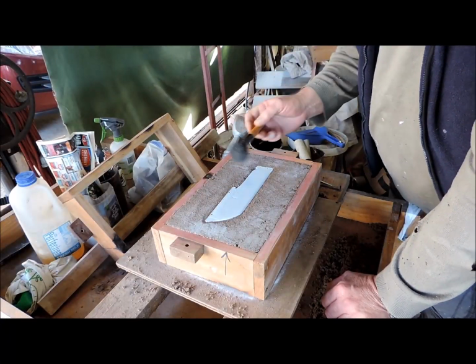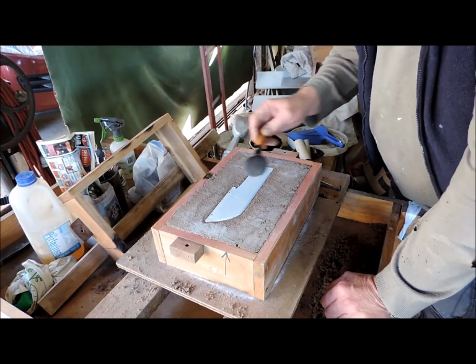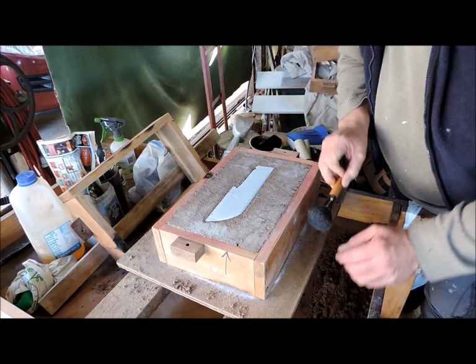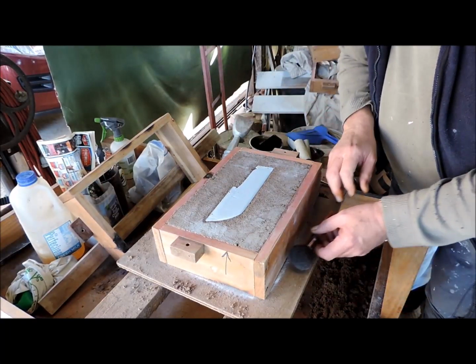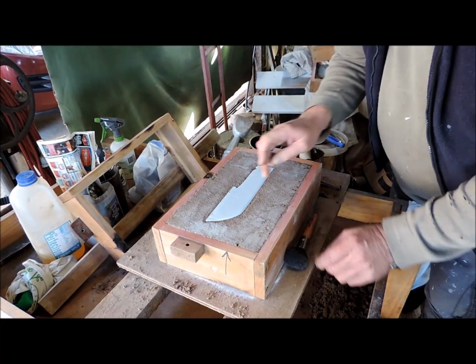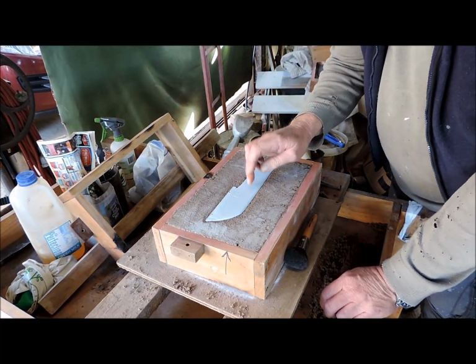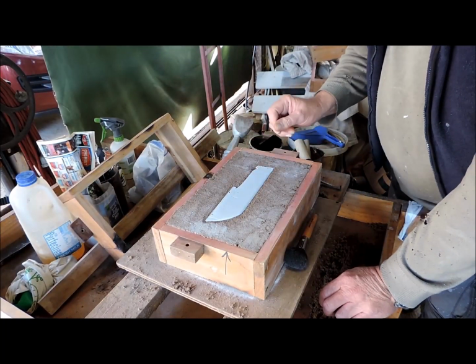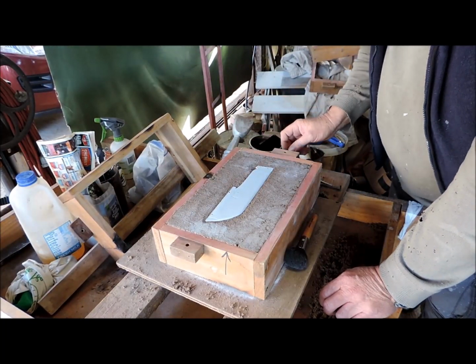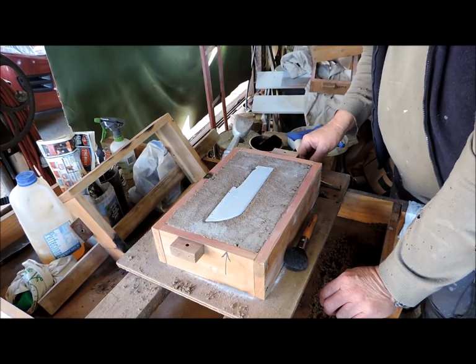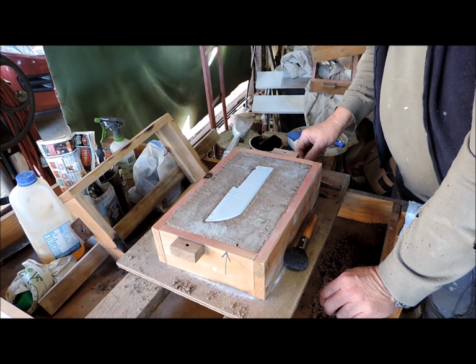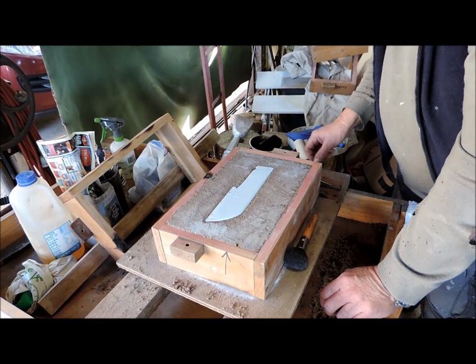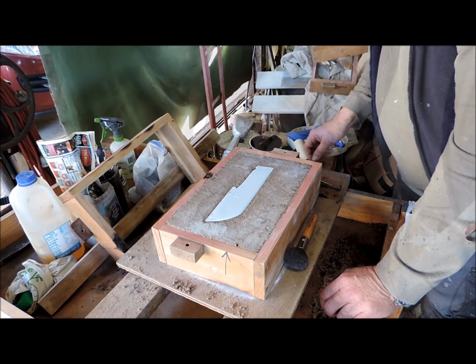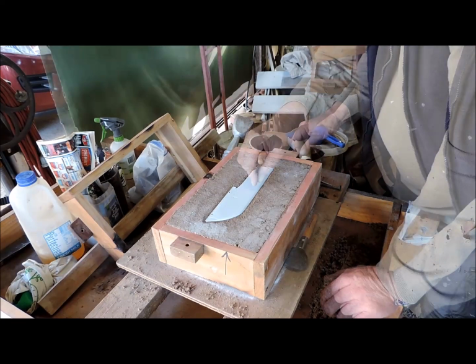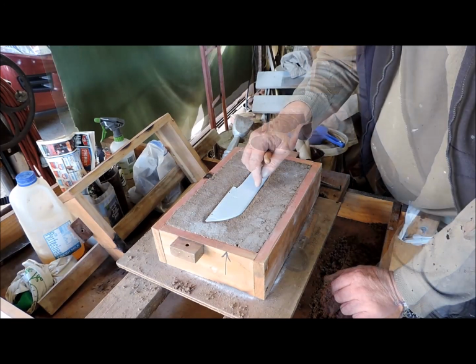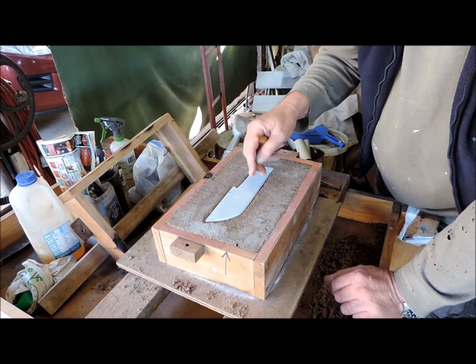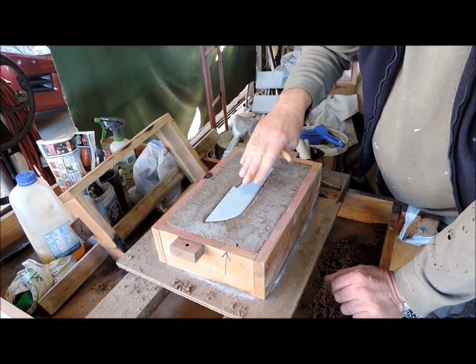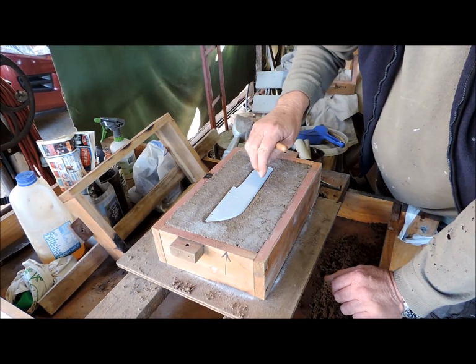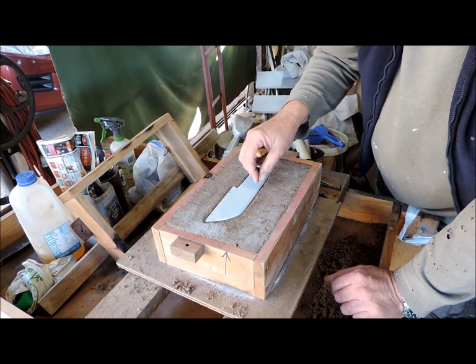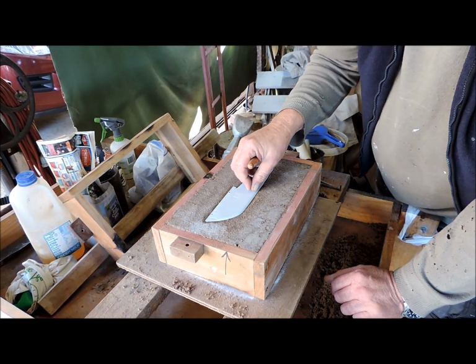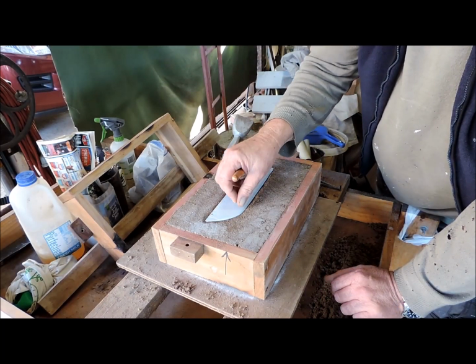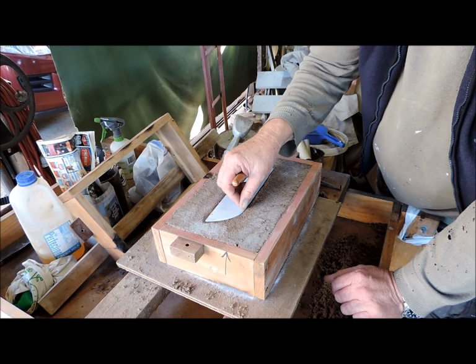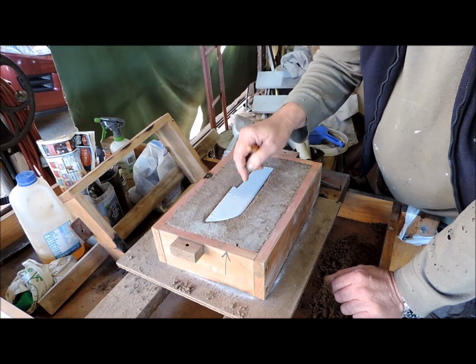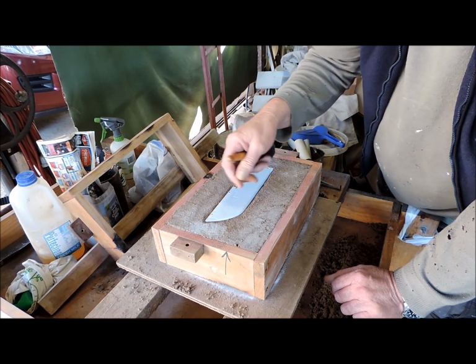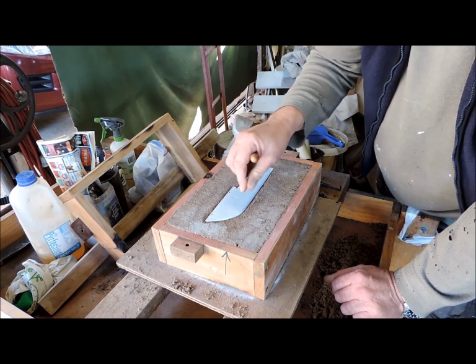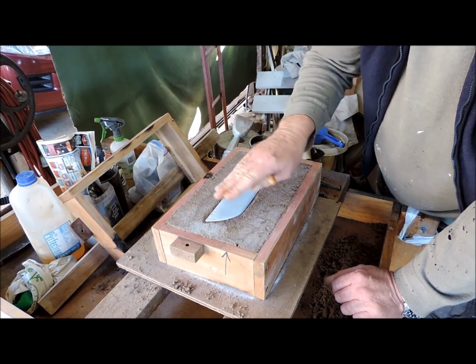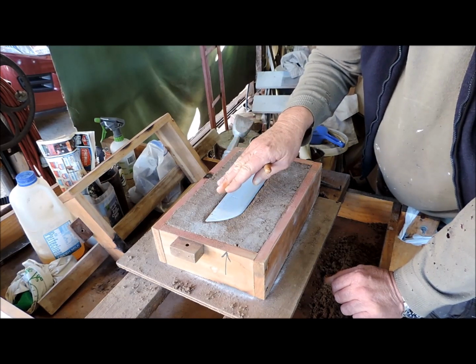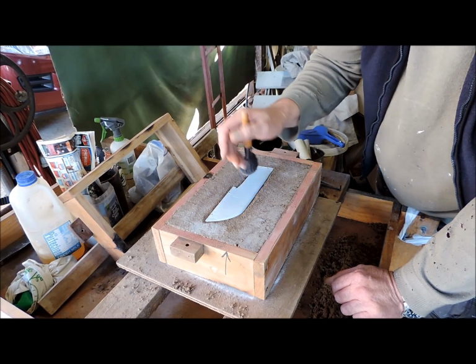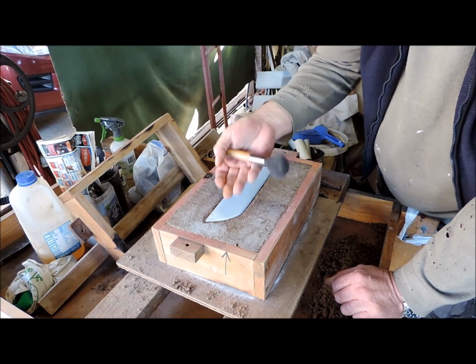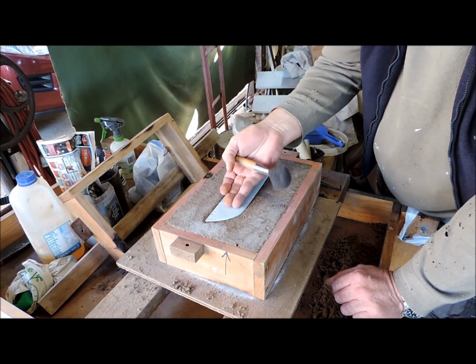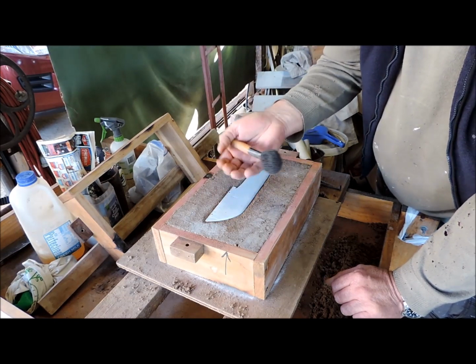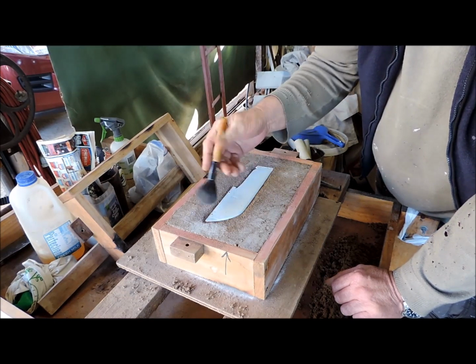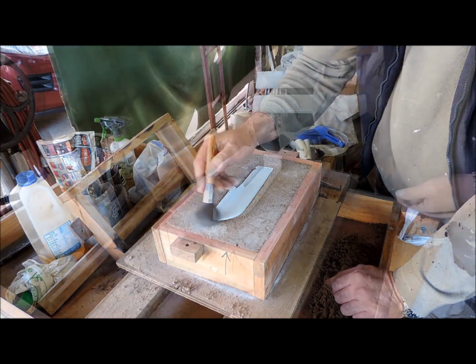I'm starting to mould up the second bracket. There's a radius, a slightly radiused edge — just making sure there's nothing over the top when I go to draw this out later.